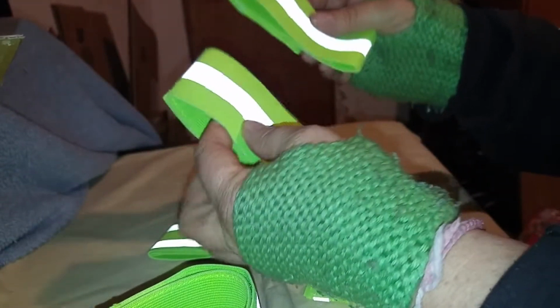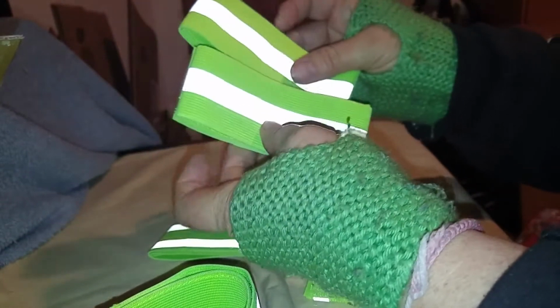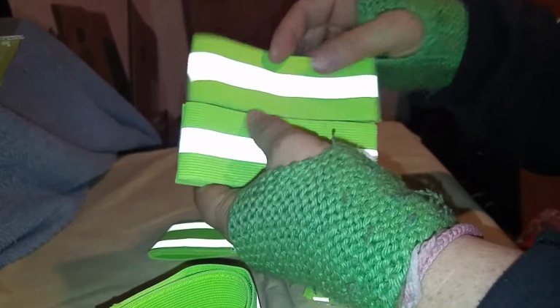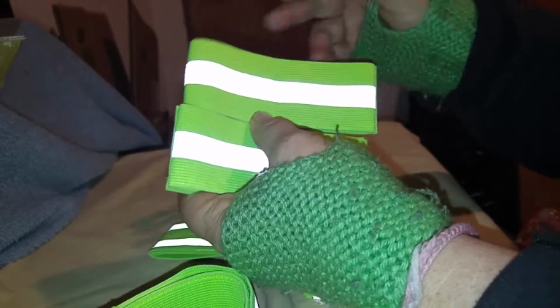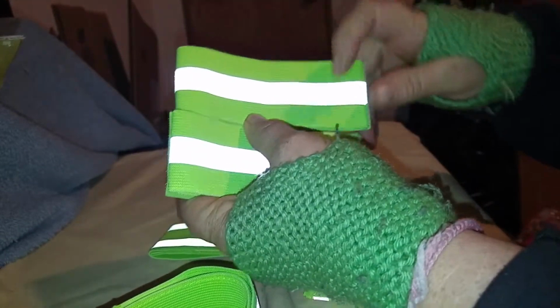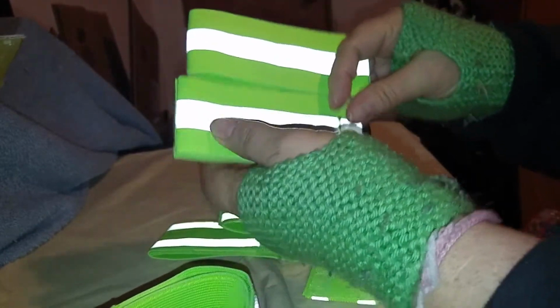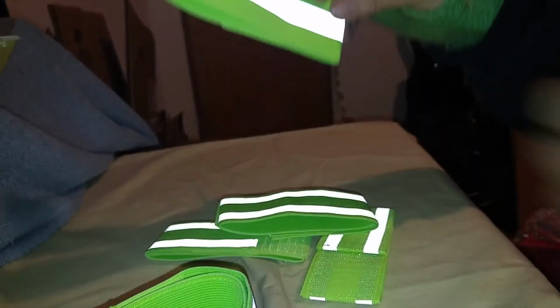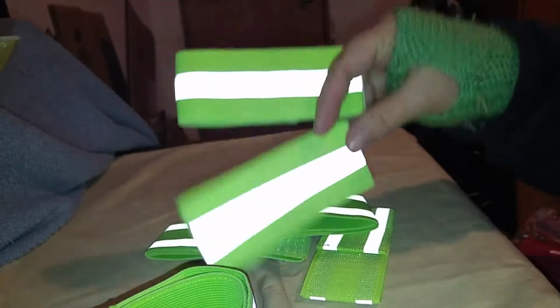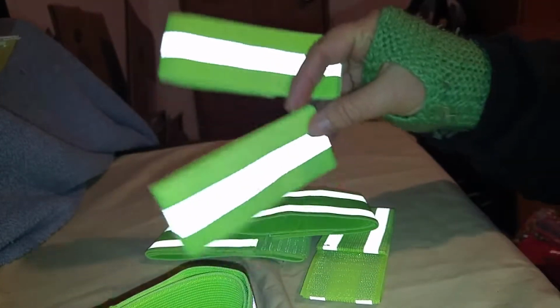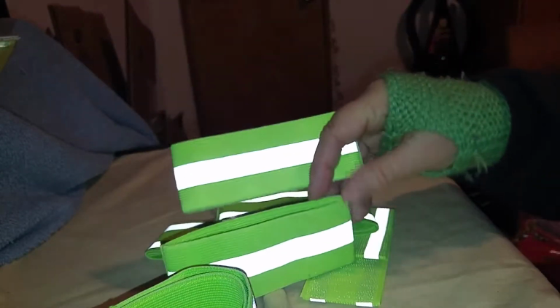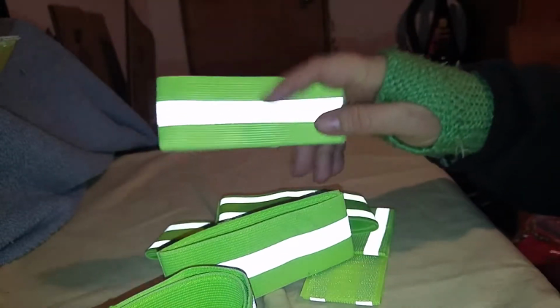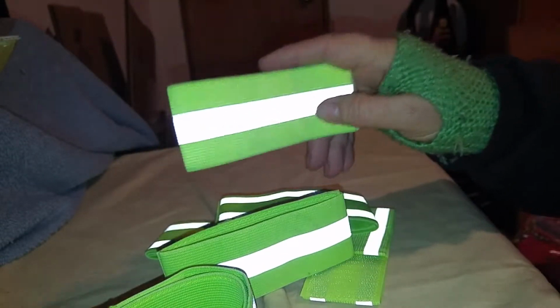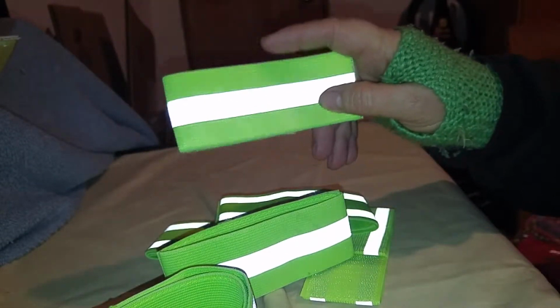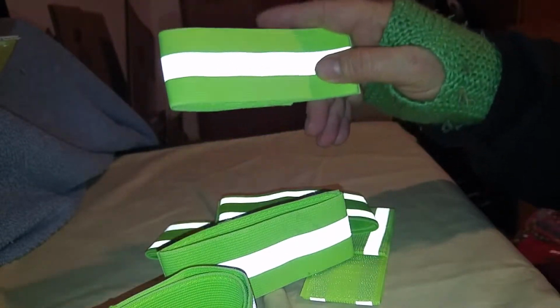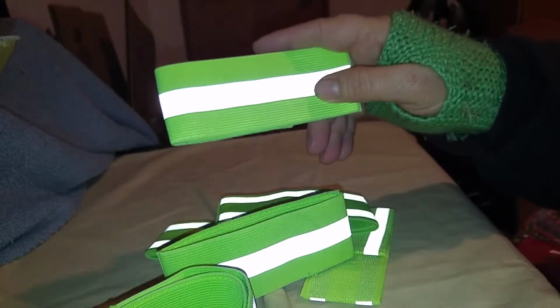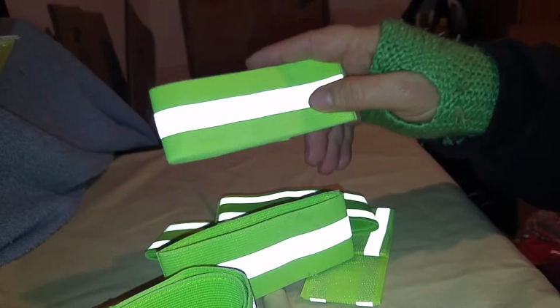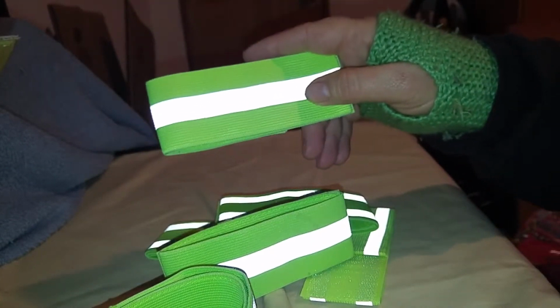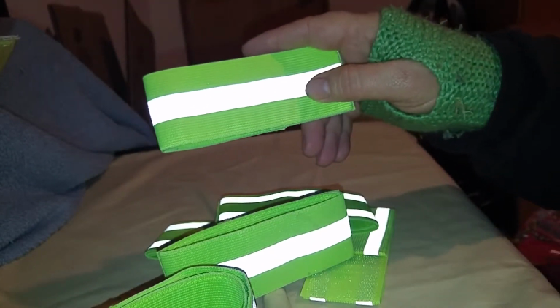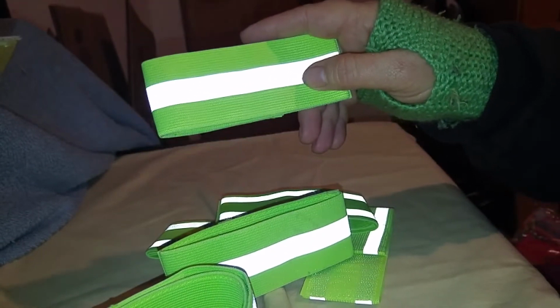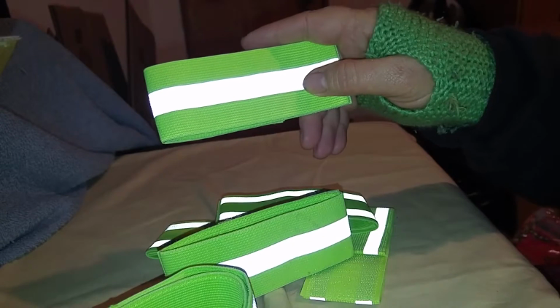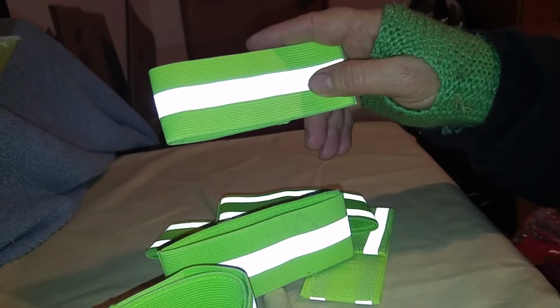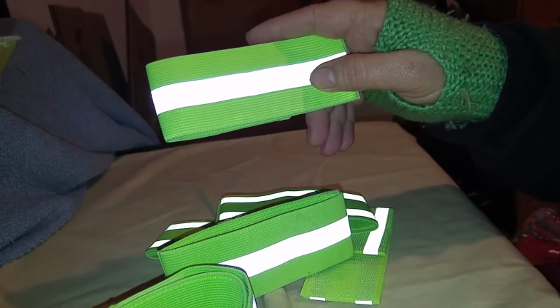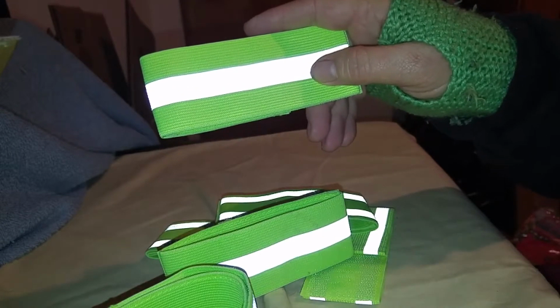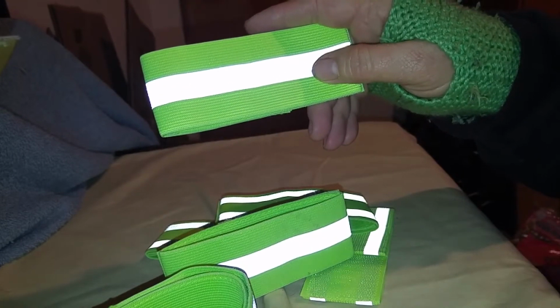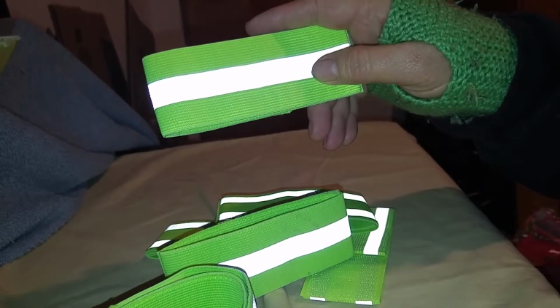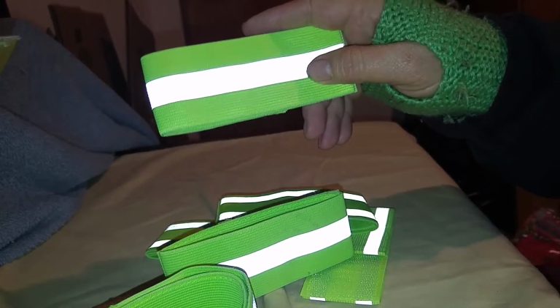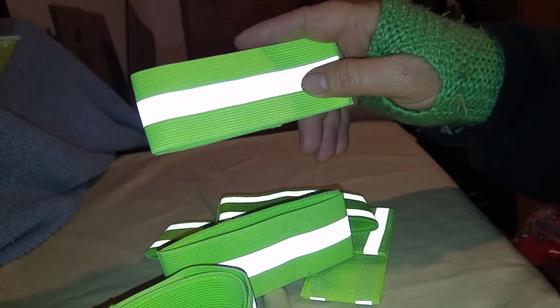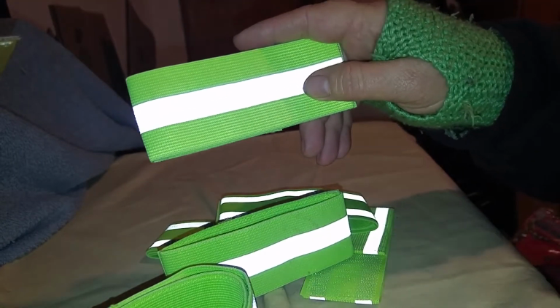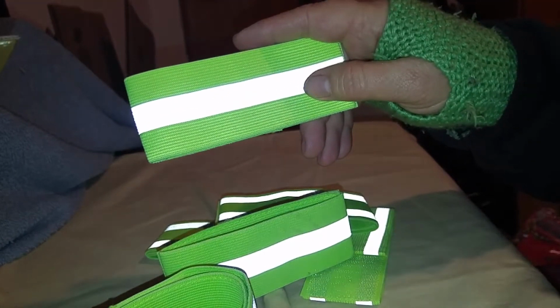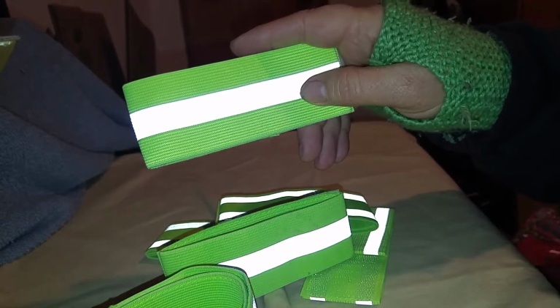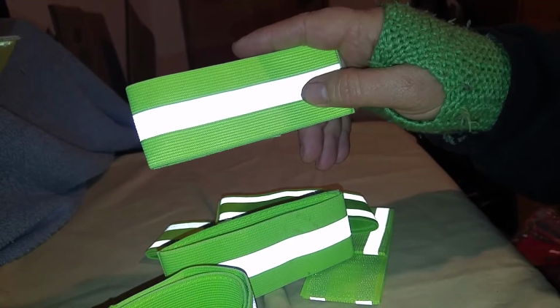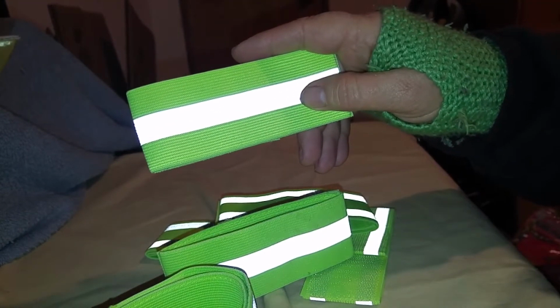Be safe out there. Use these when you're walking and let everybody know where you're at. Thank you for watching my video. I was given these at a reduced price for my honest review and all opinions are my own.